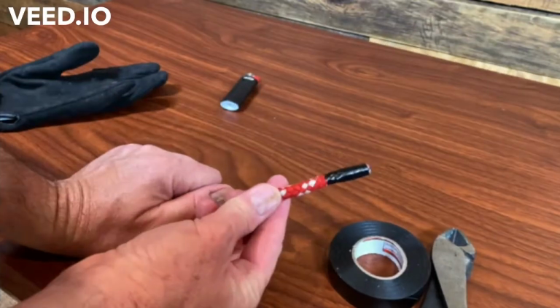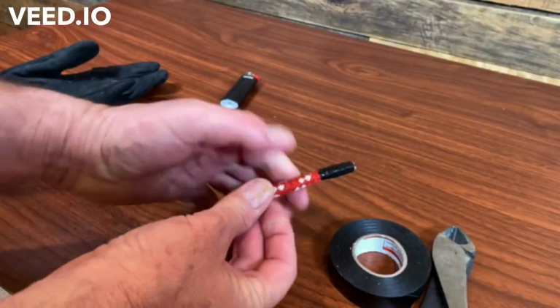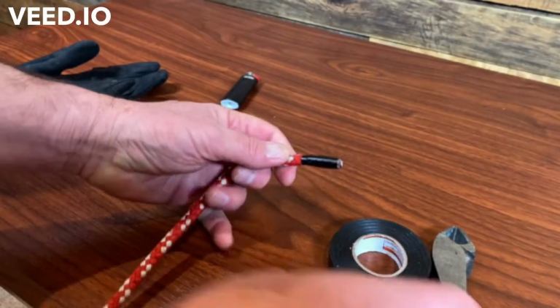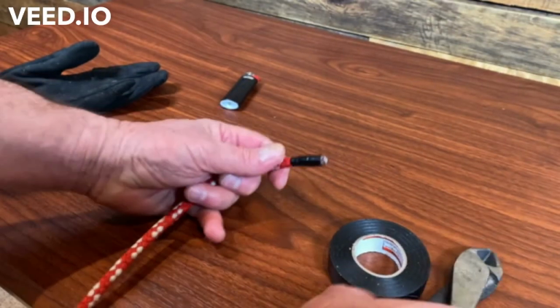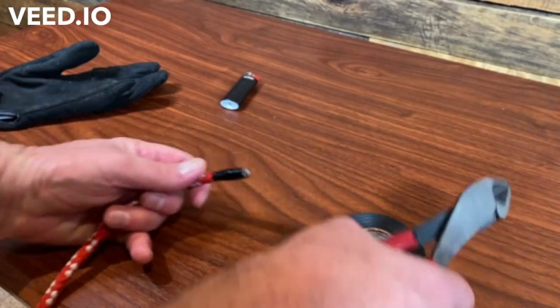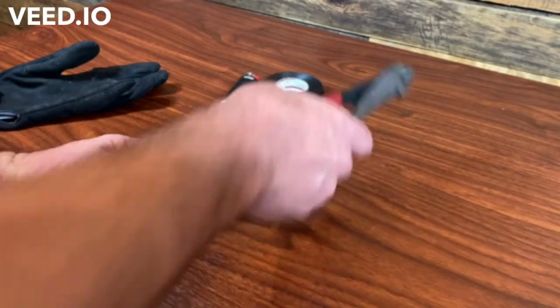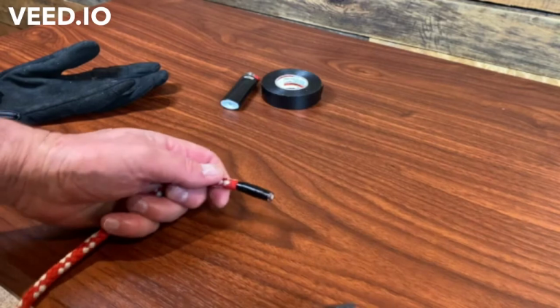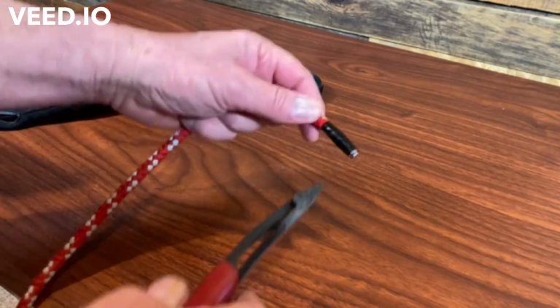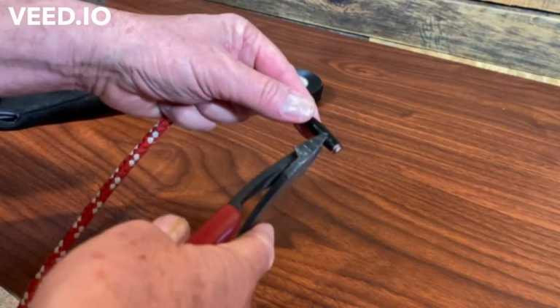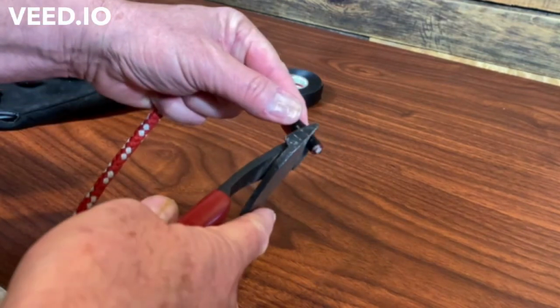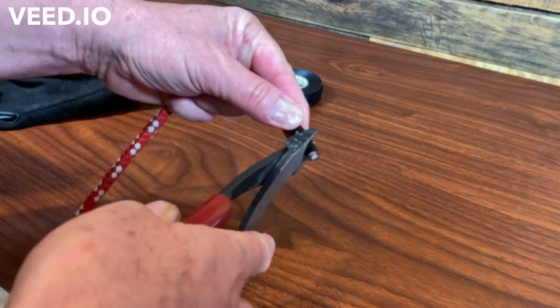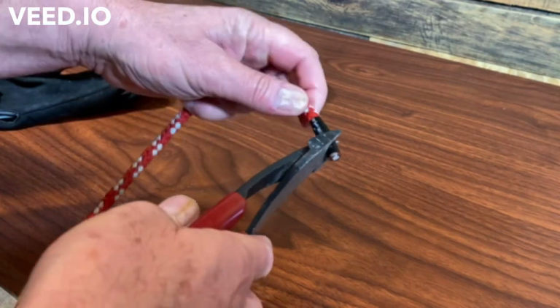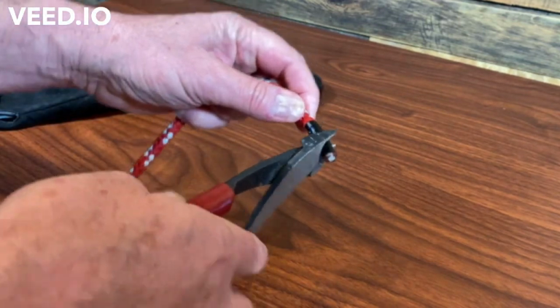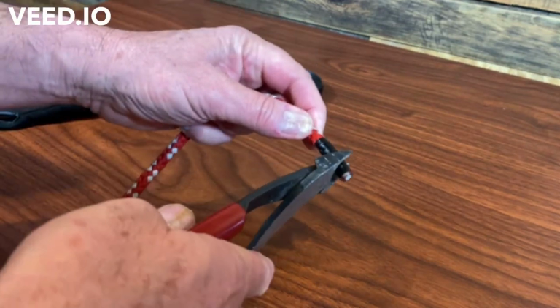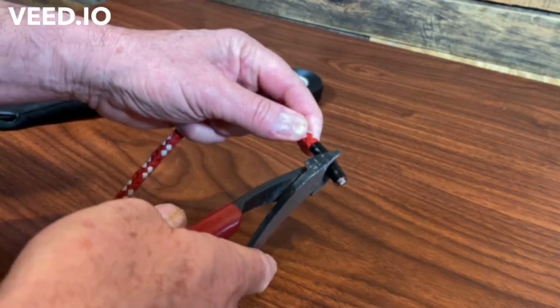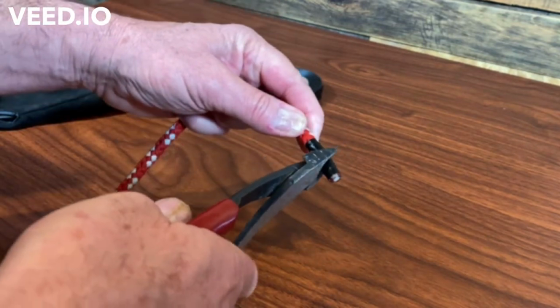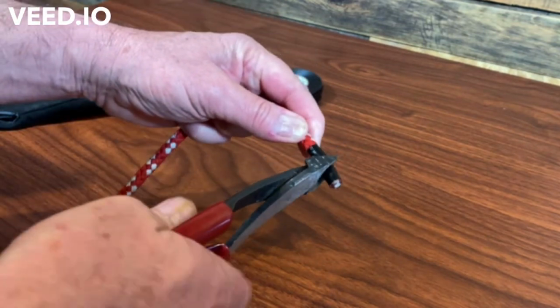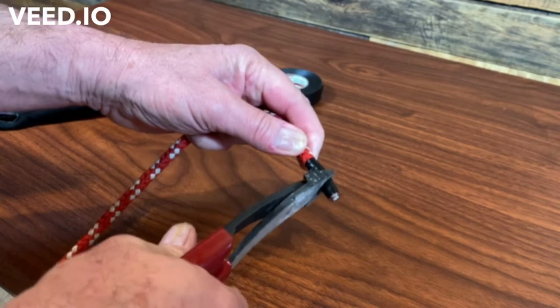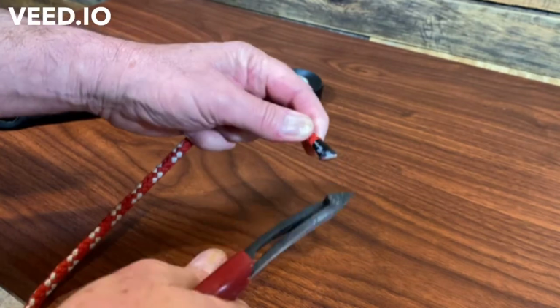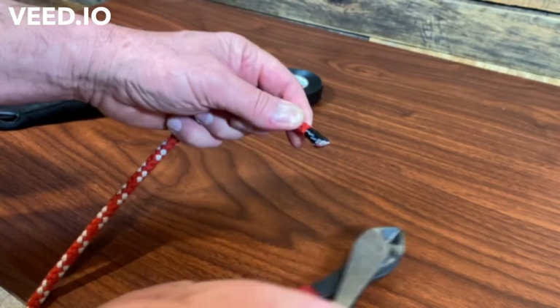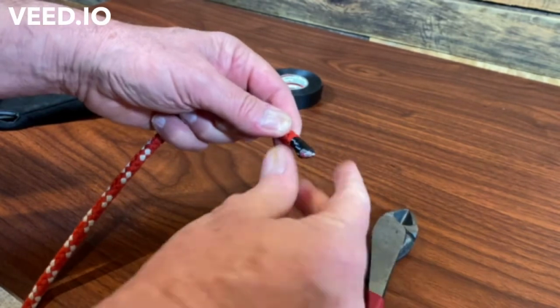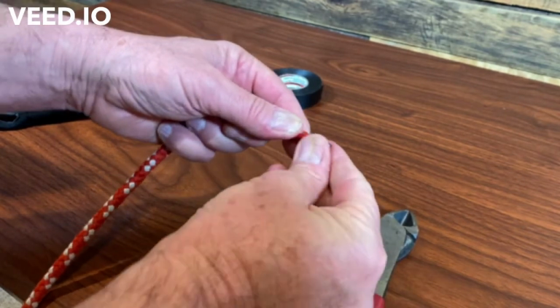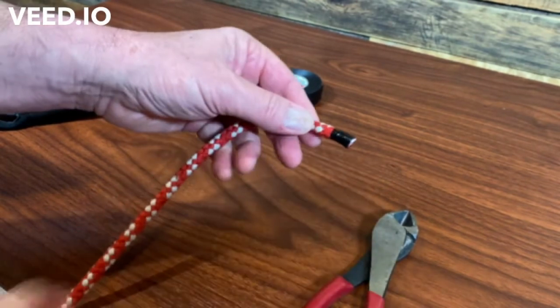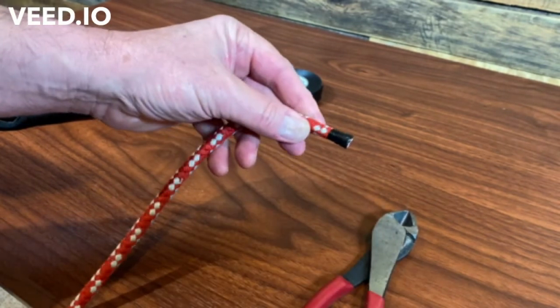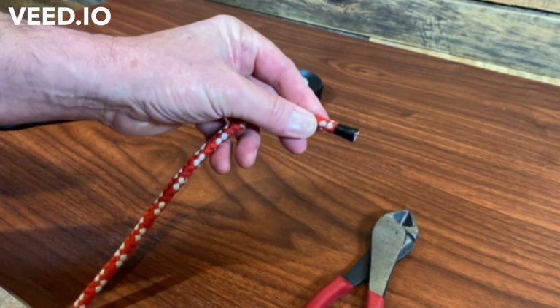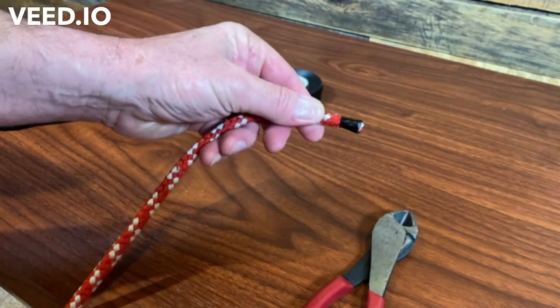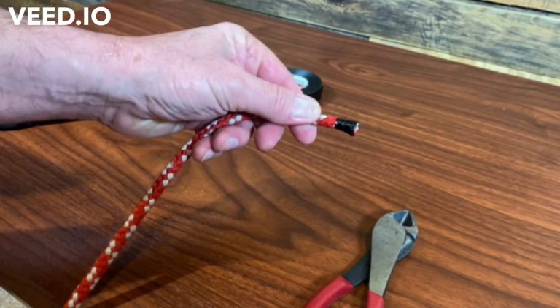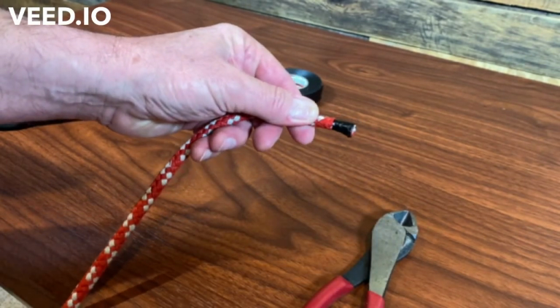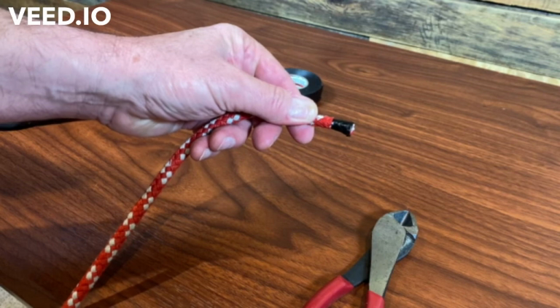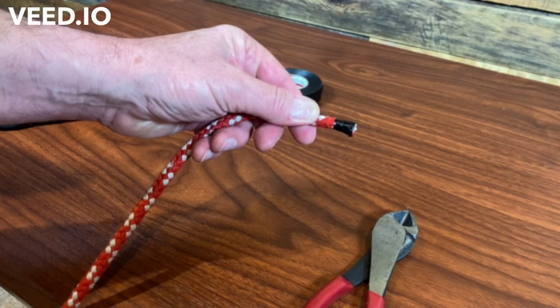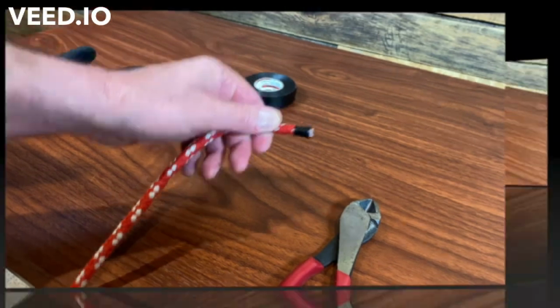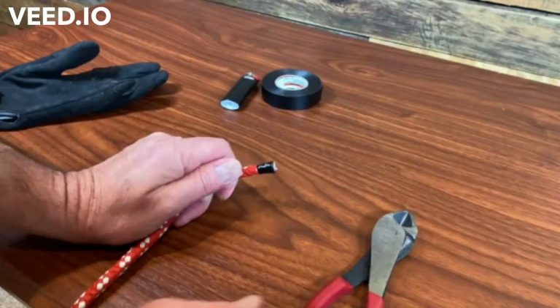The next method: if I've got a long line and I need to cut it, I will tape where the cut is going to be and then cut it, and usually that's good enough. I've gone all season like that.